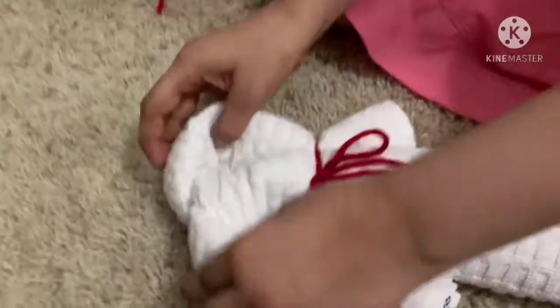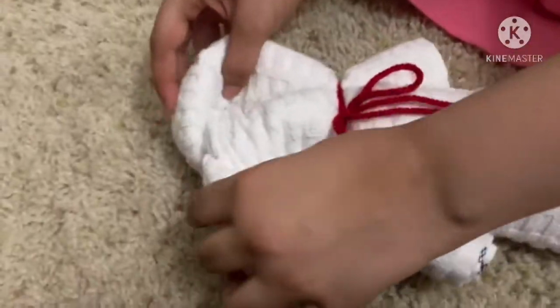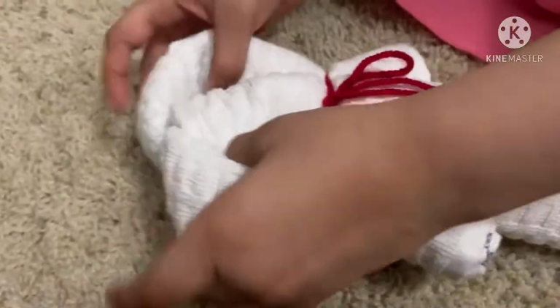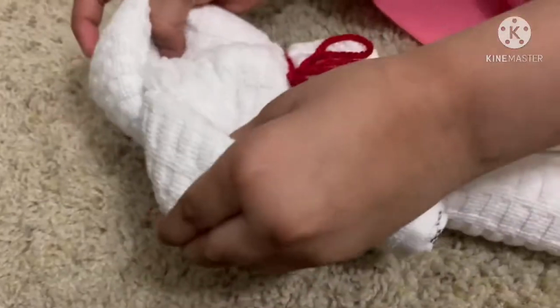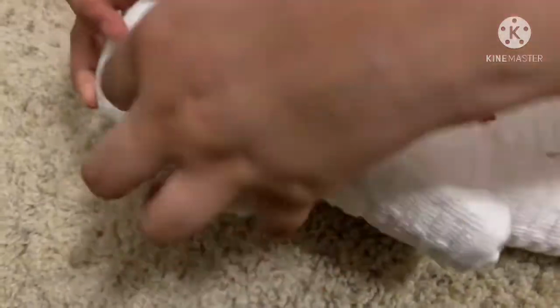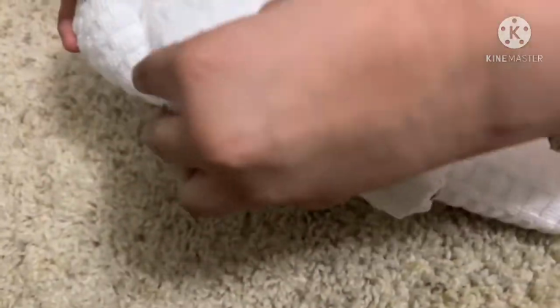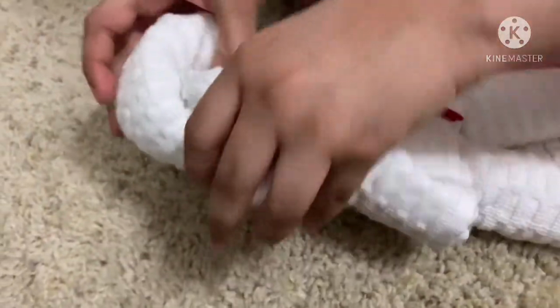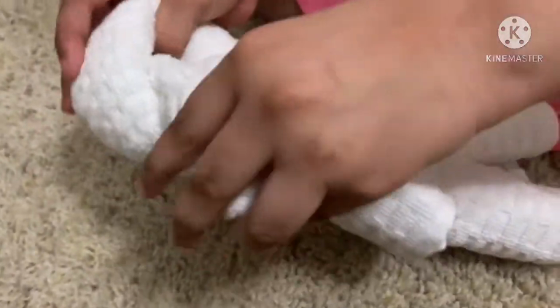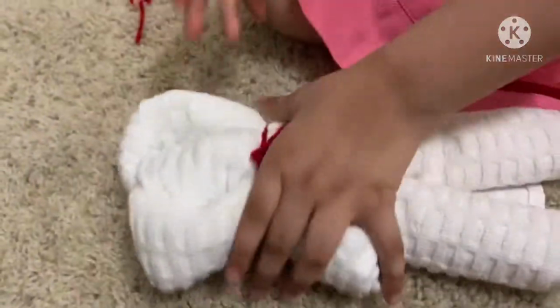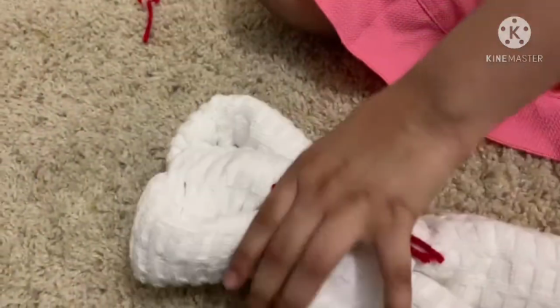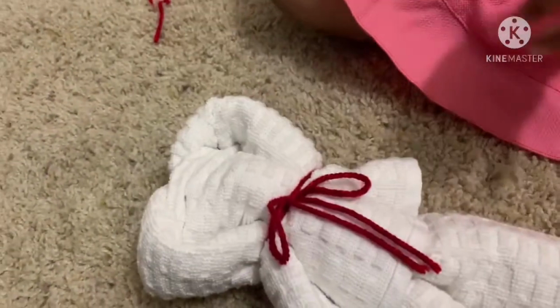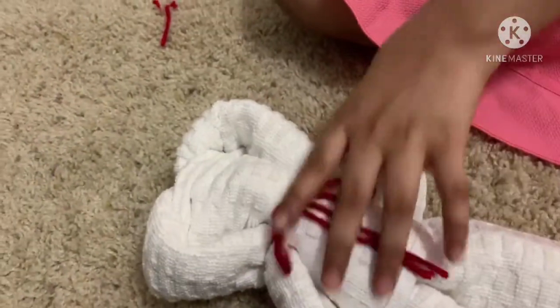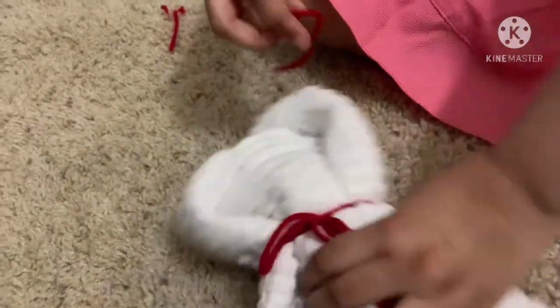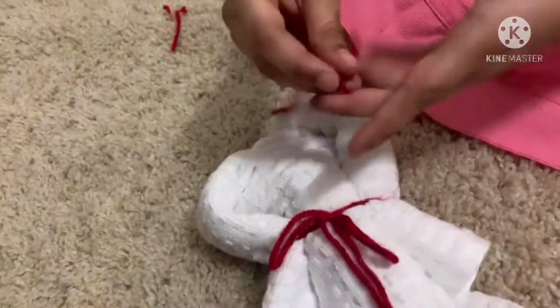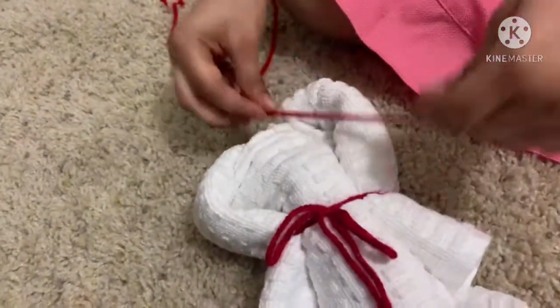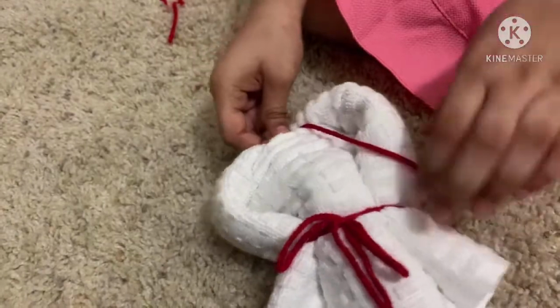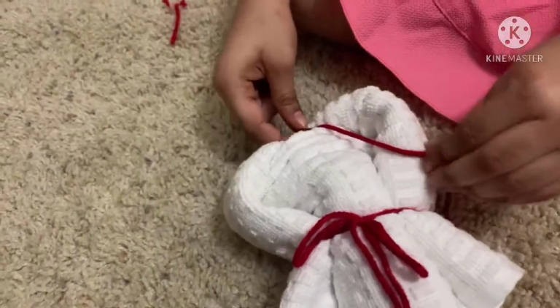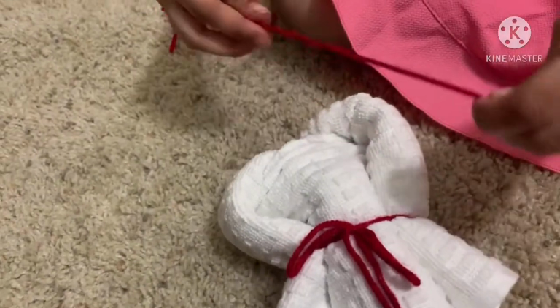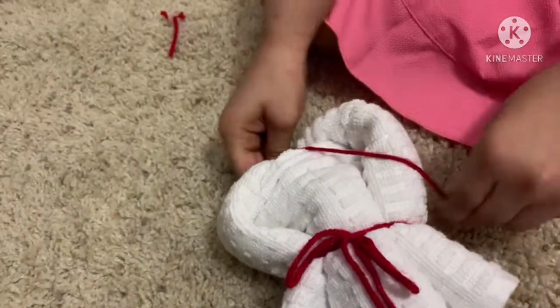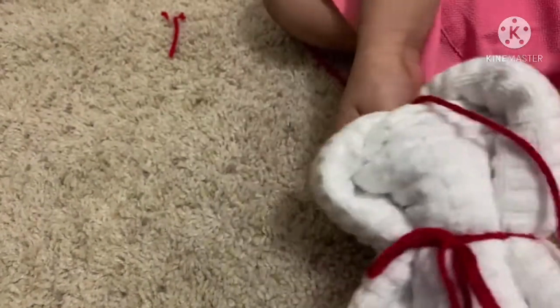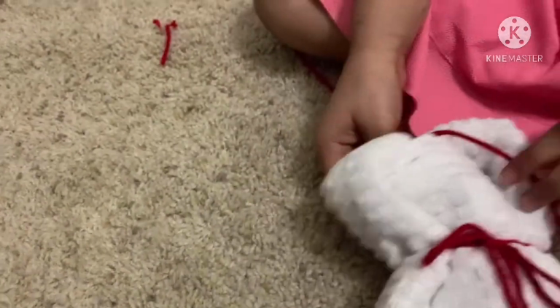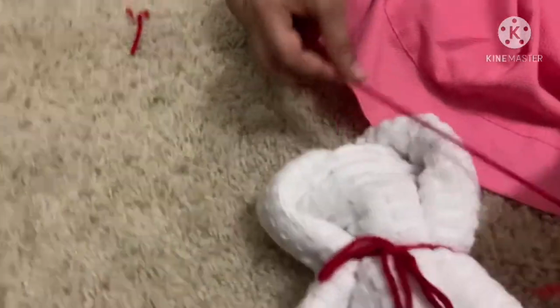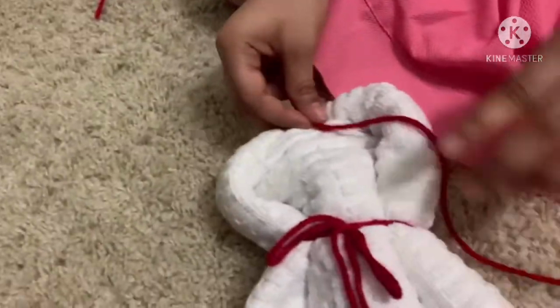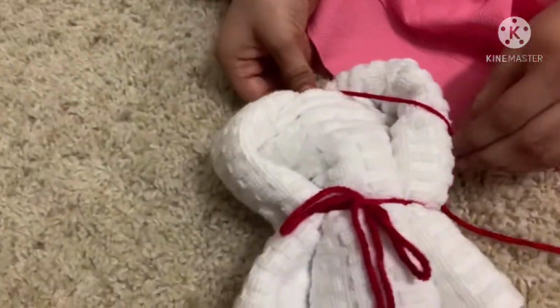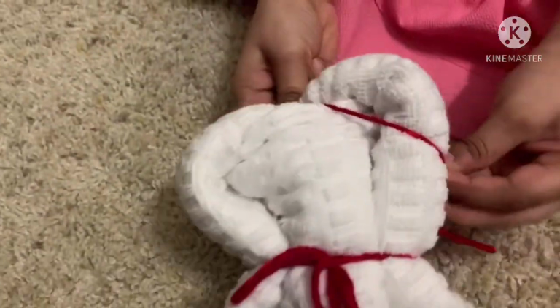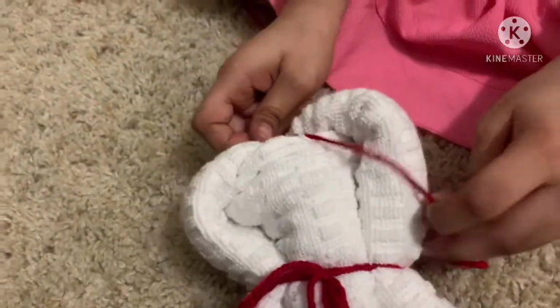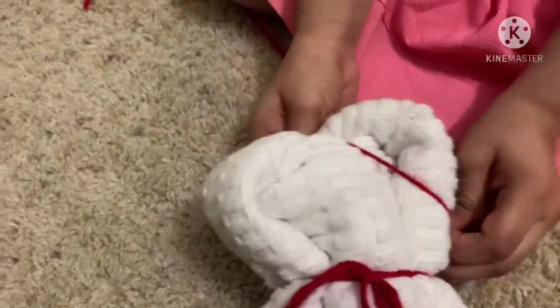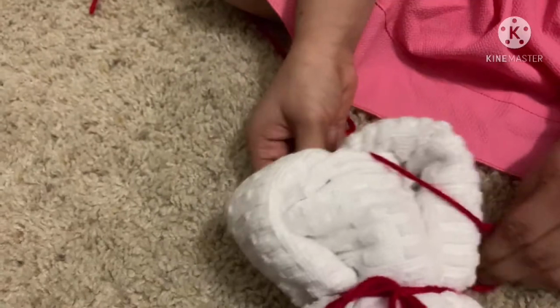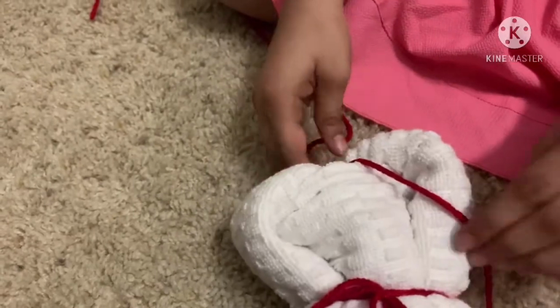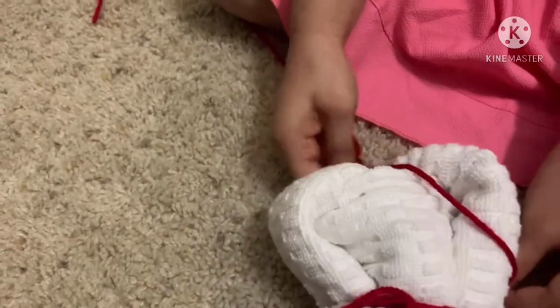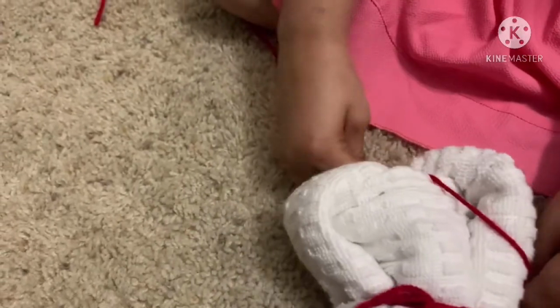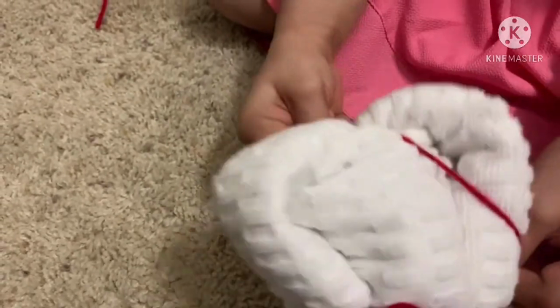But first let's expand the ears and then make the ears of course. So we're going to take one of the ribbons and then just tie it around.